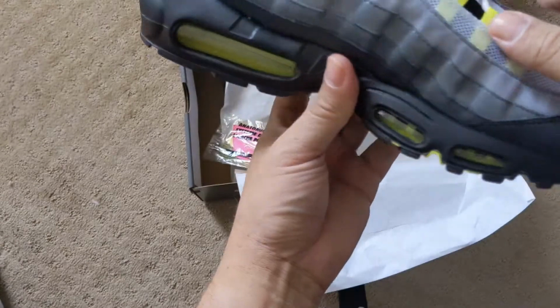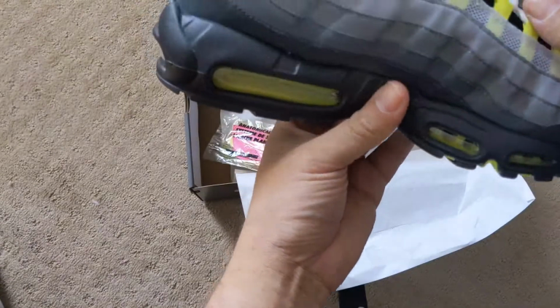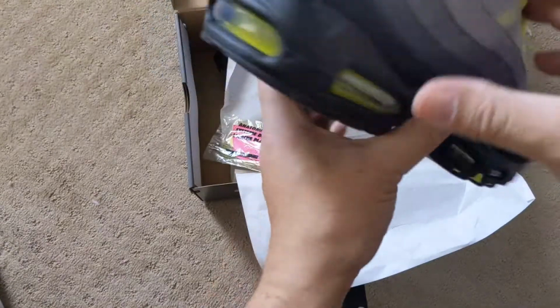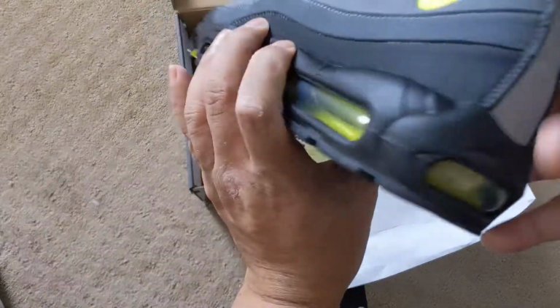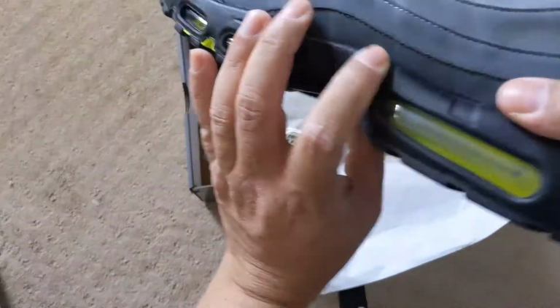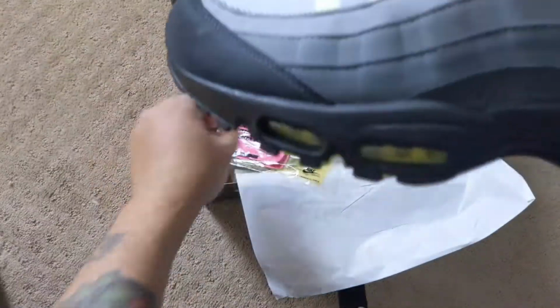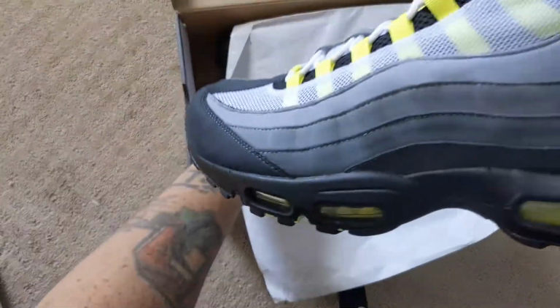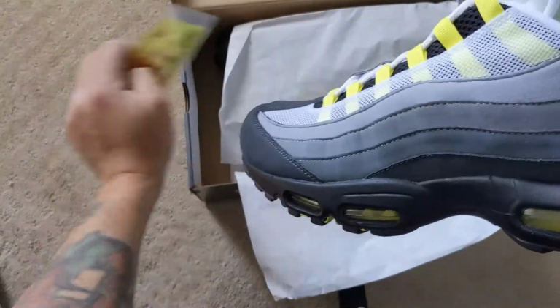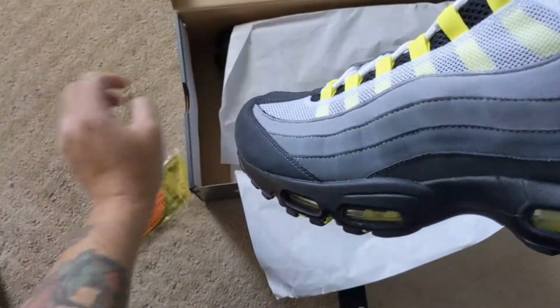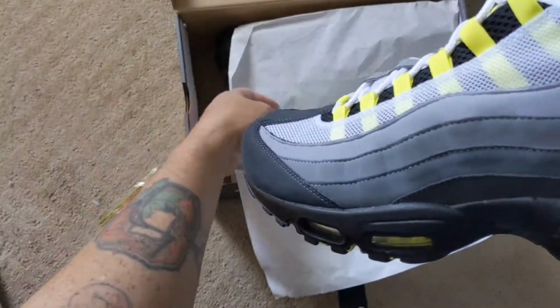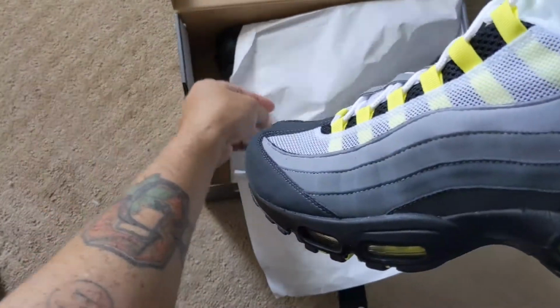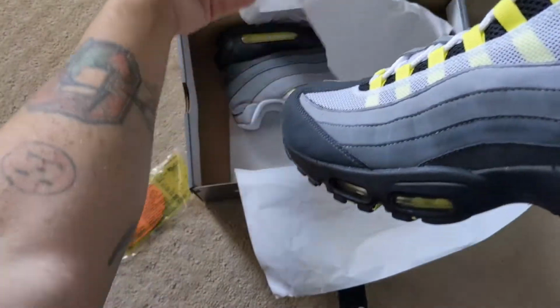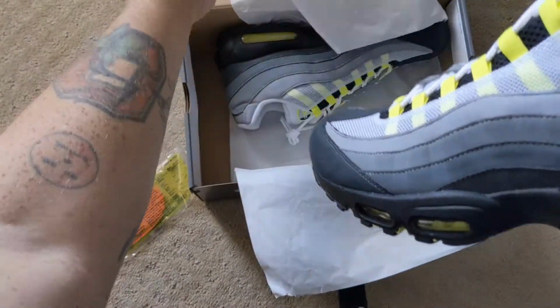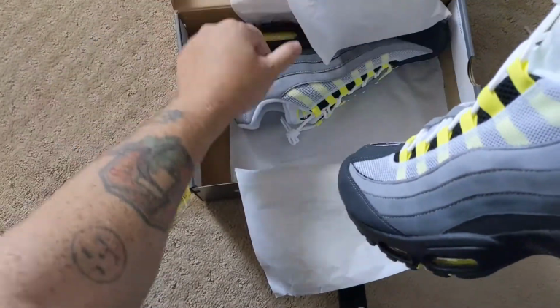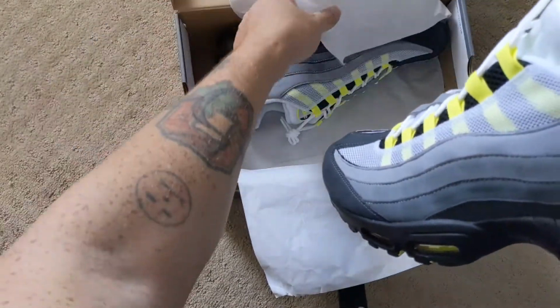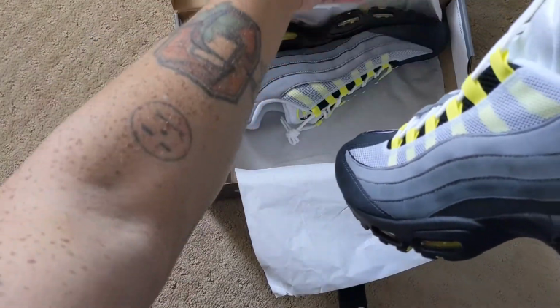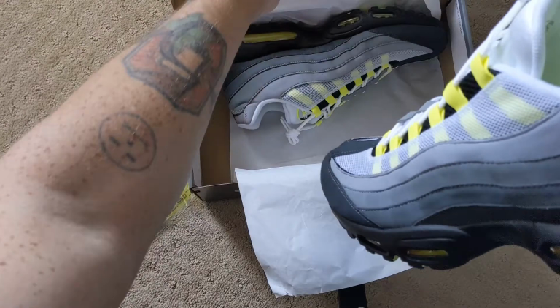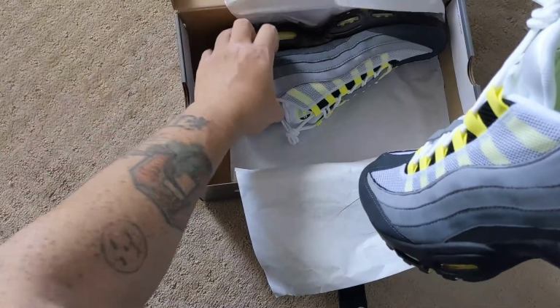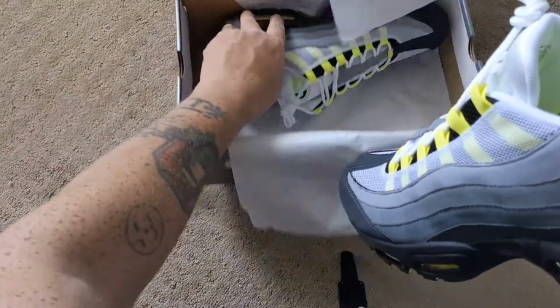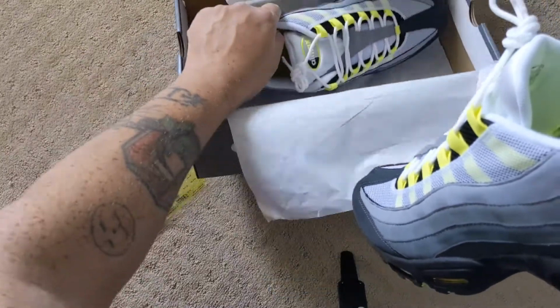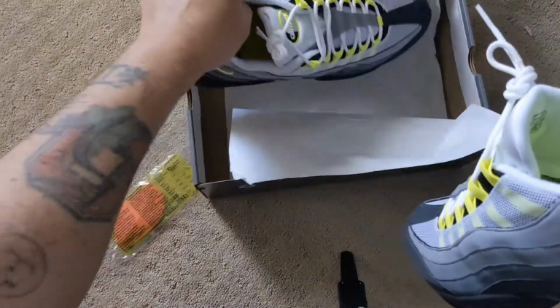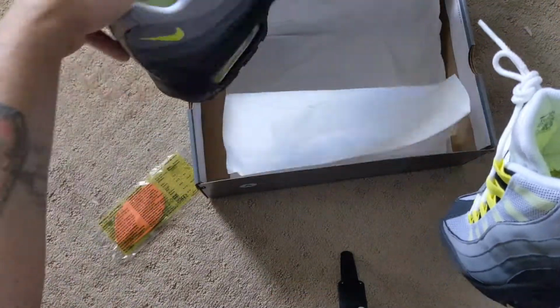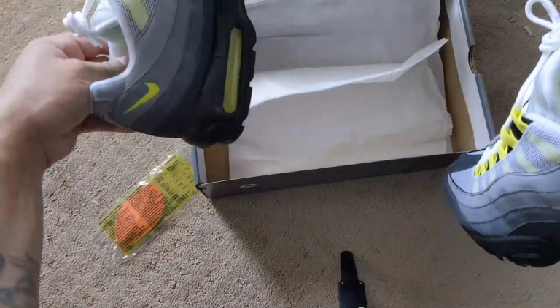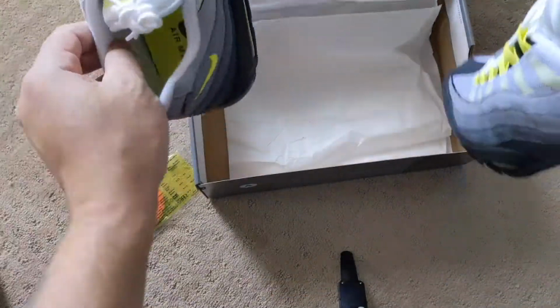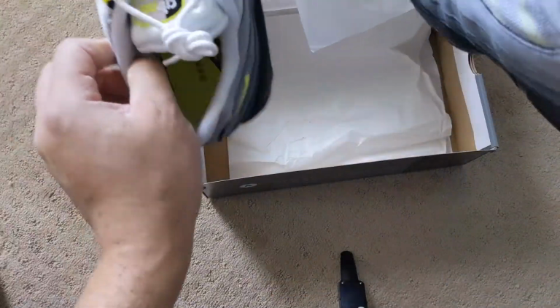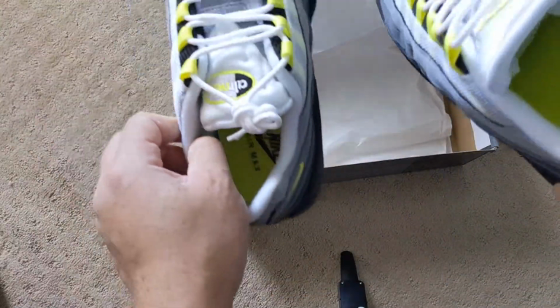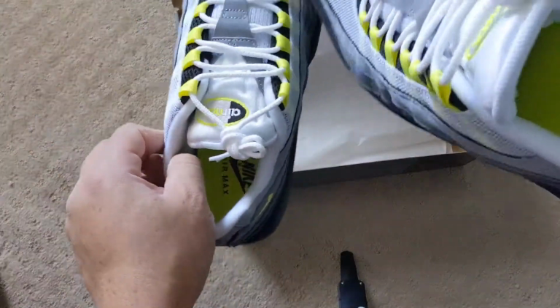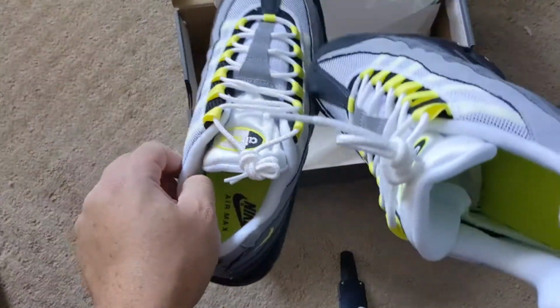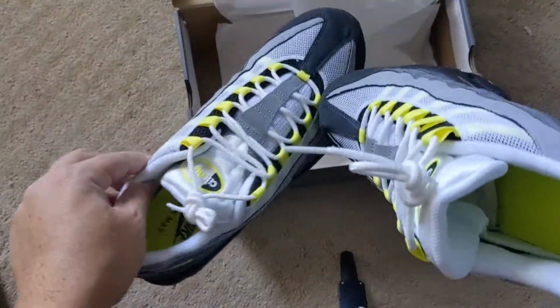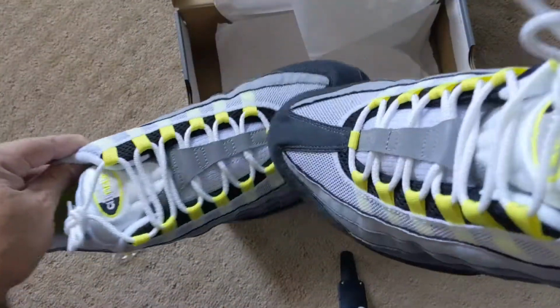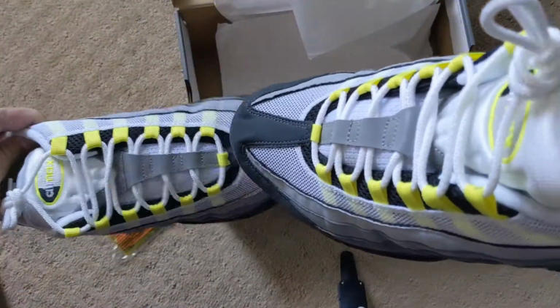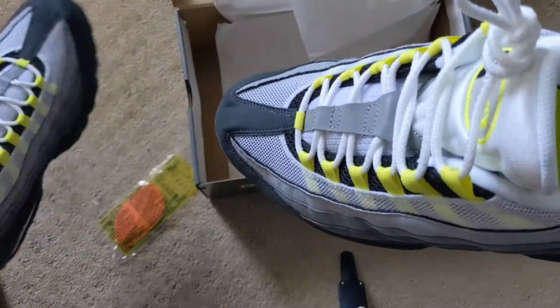Nike Air Max OG 95. Here you go. All right guys, peace.